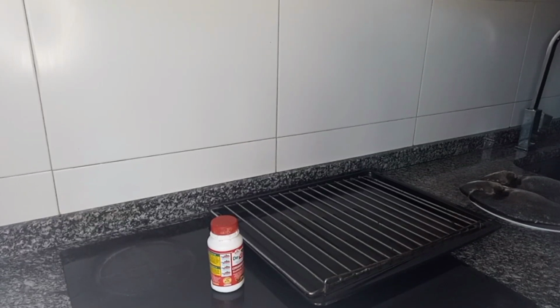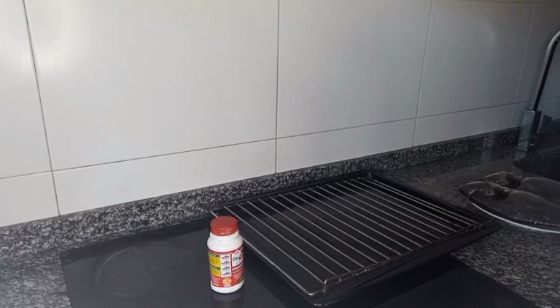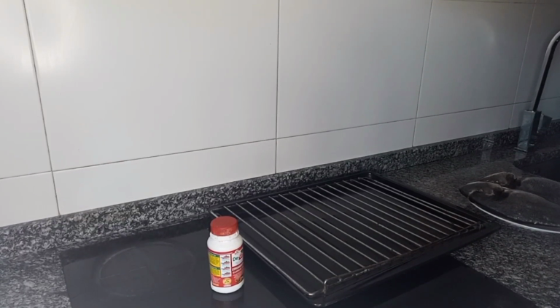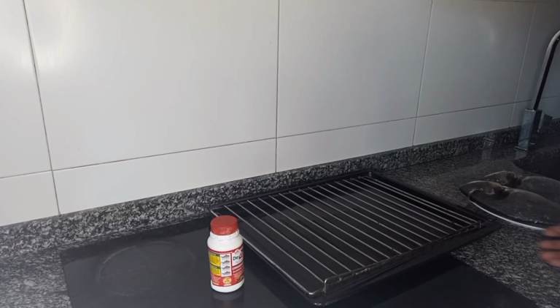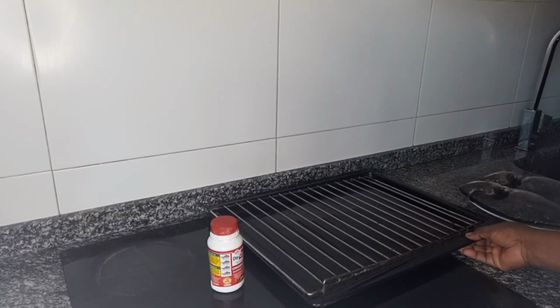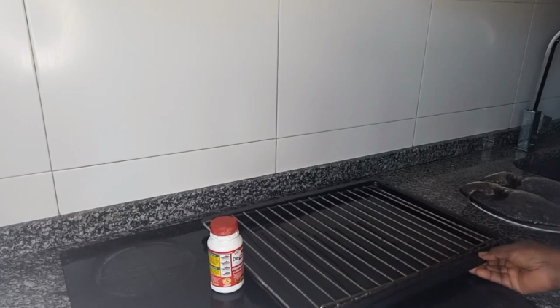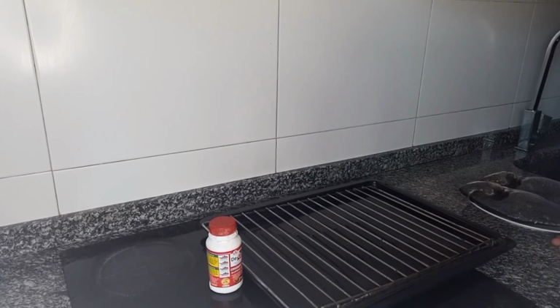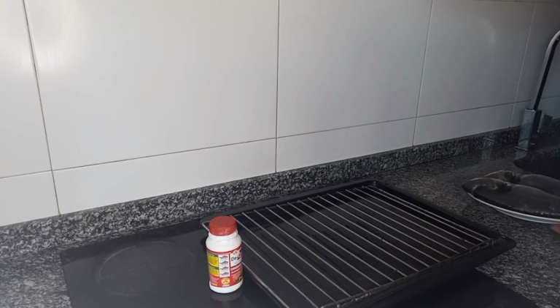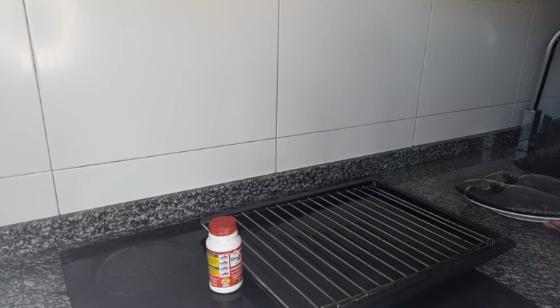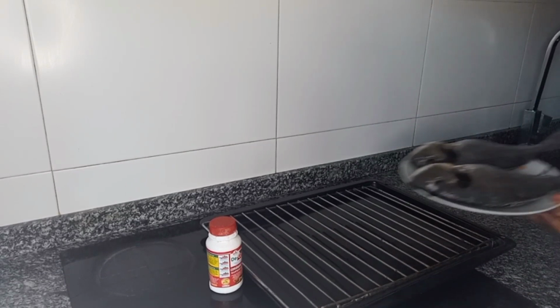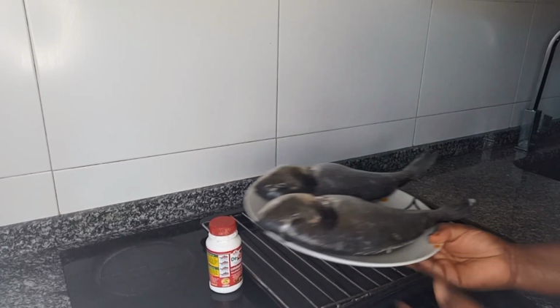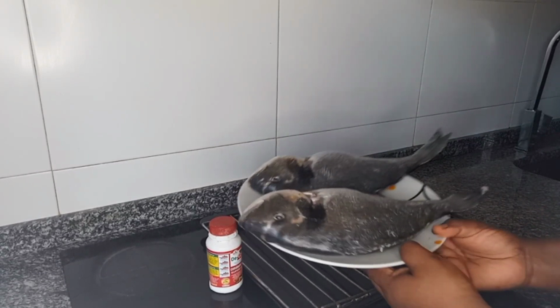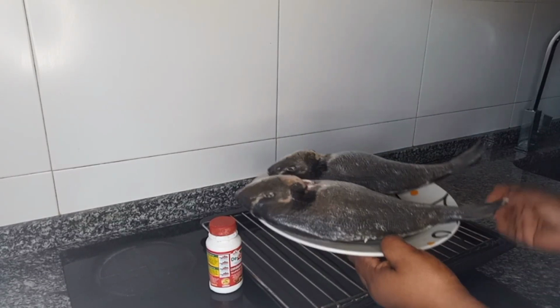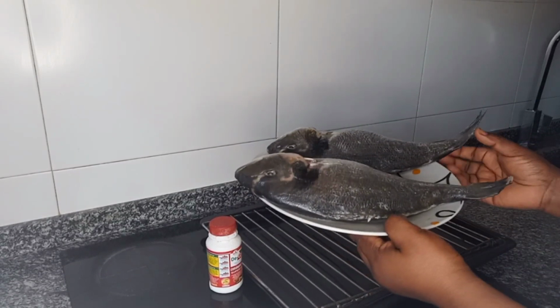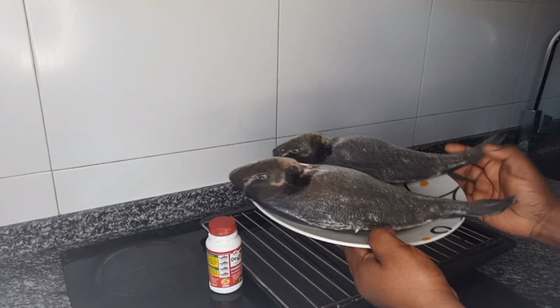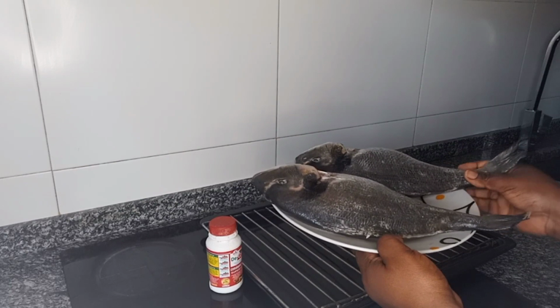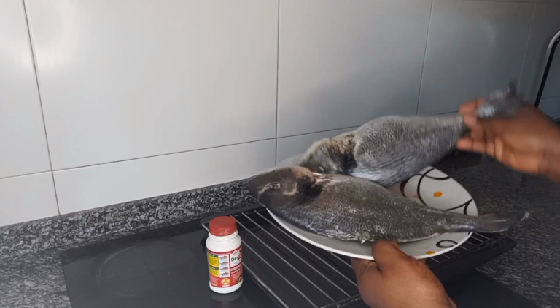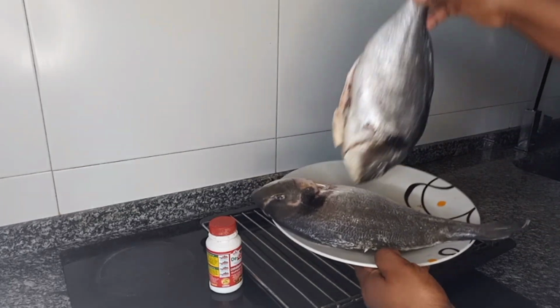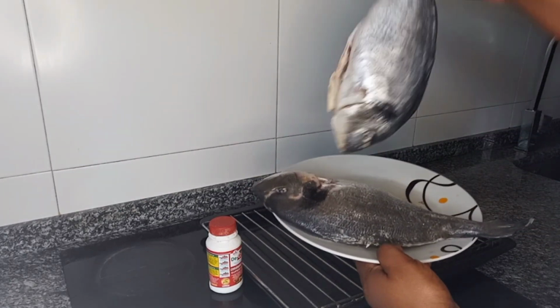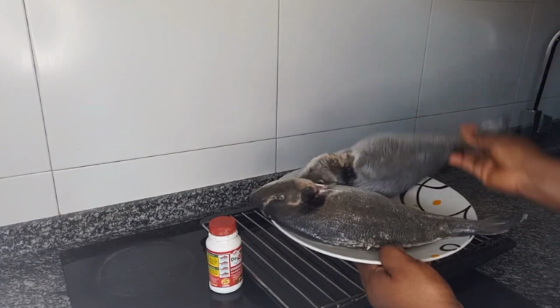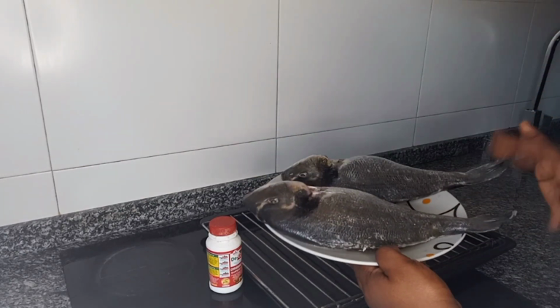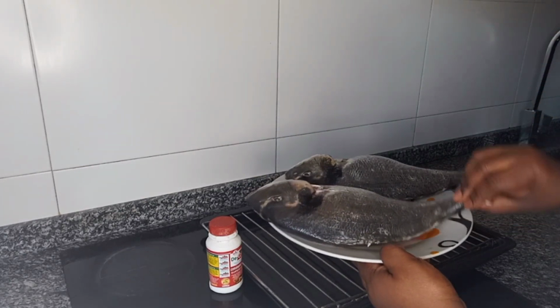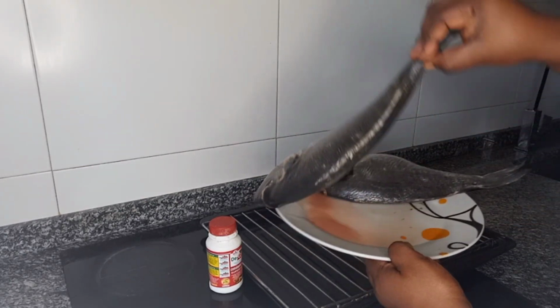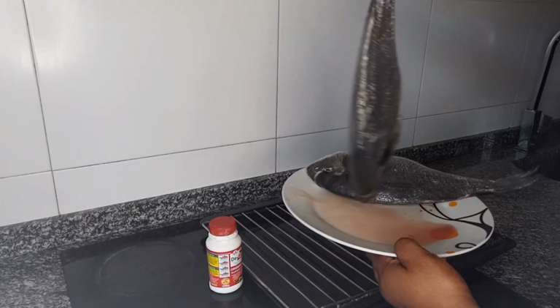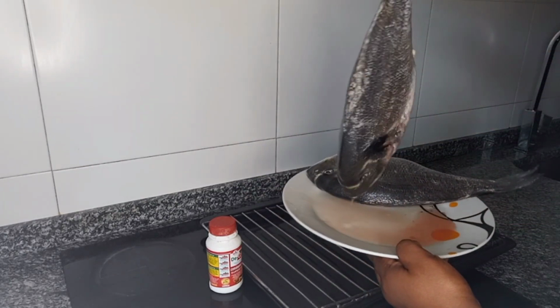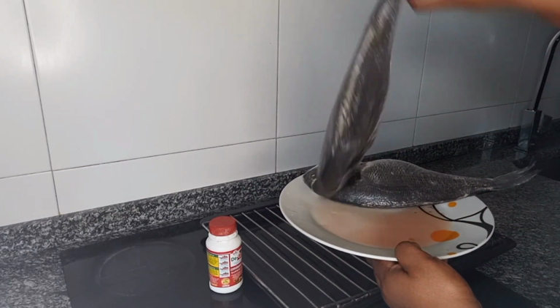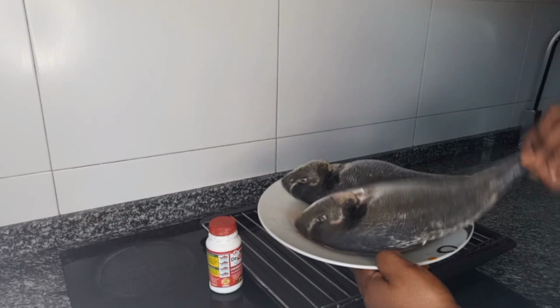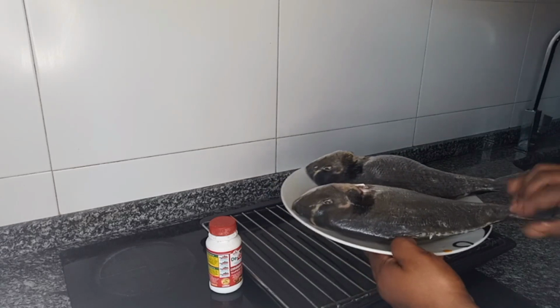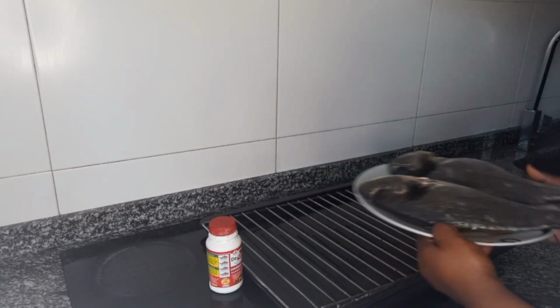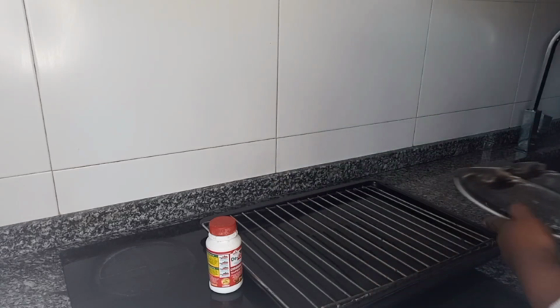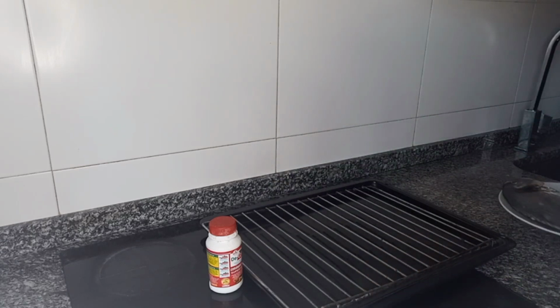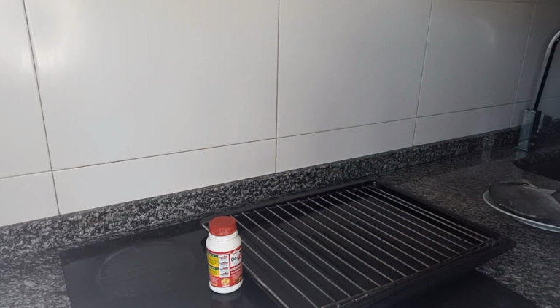Hello guys, I'm back again. Look at the fish — it's already washed. Now I want to season it with a seasoning.